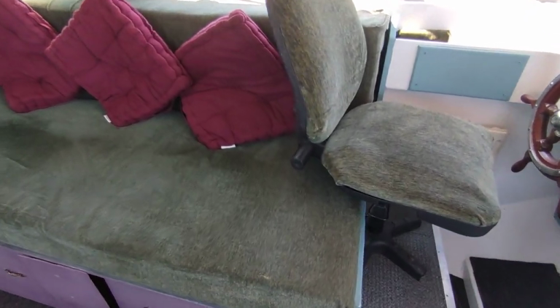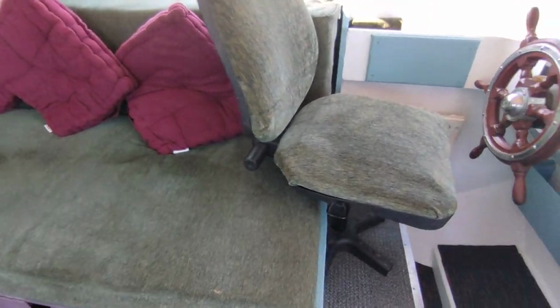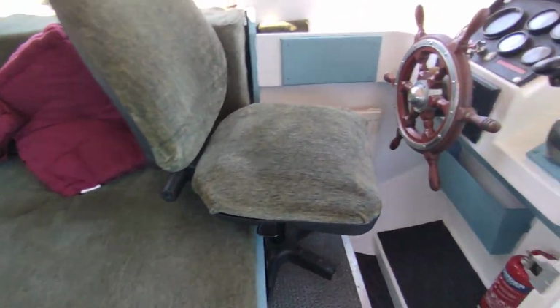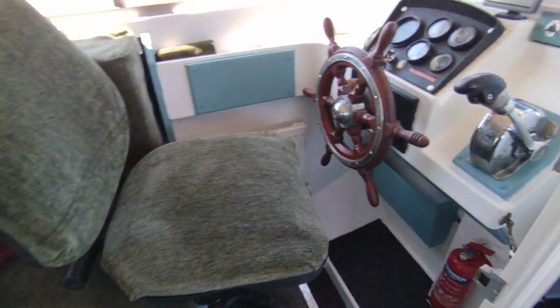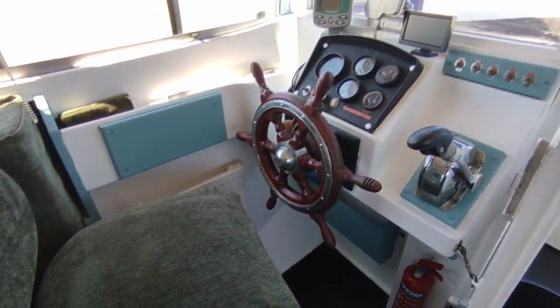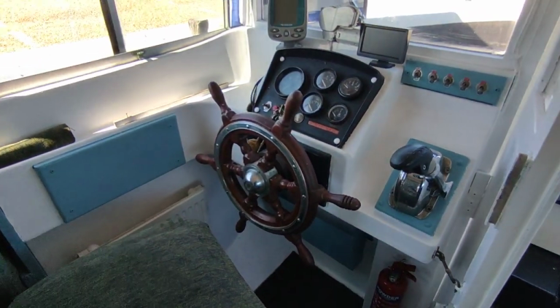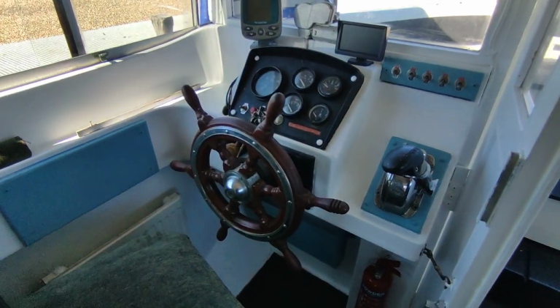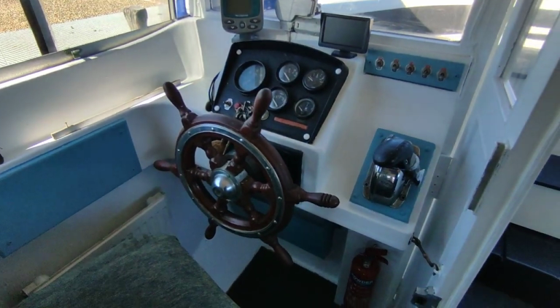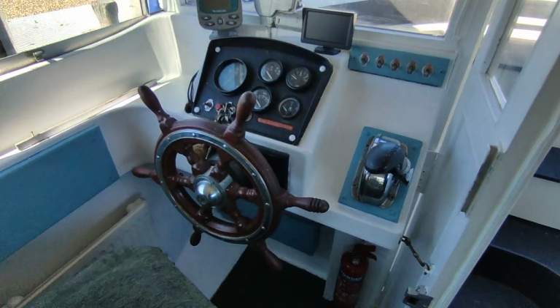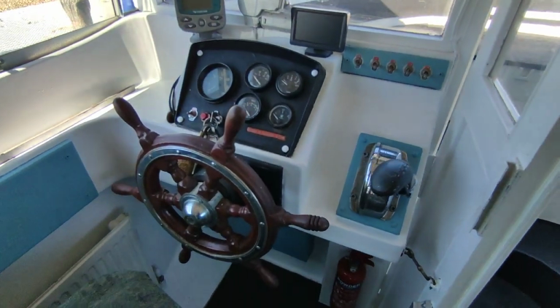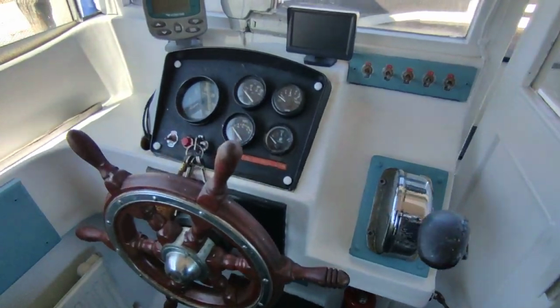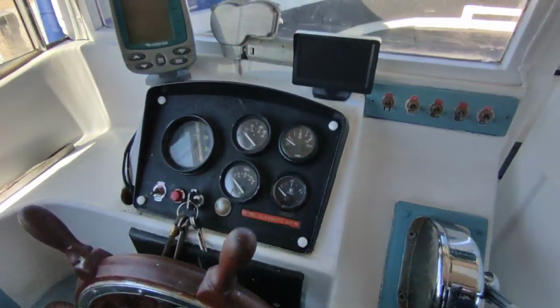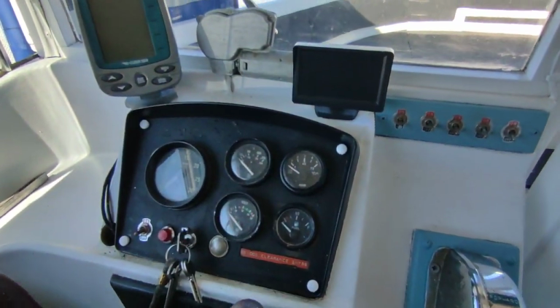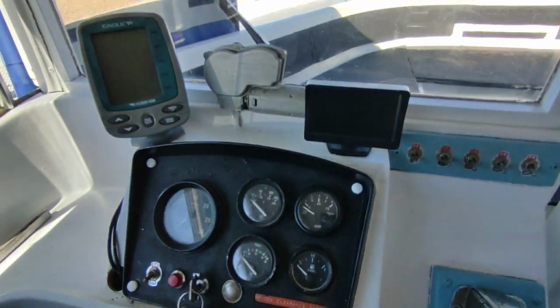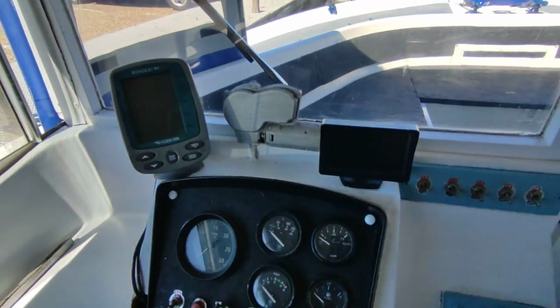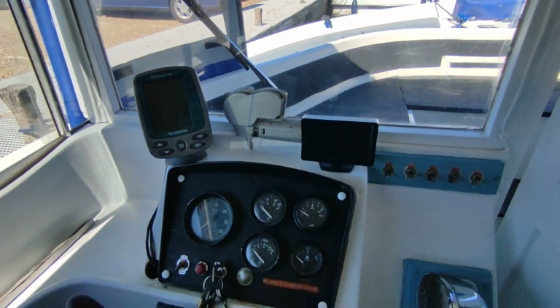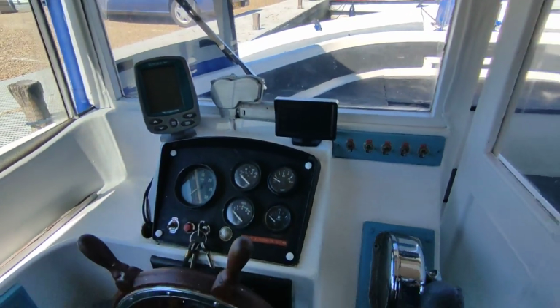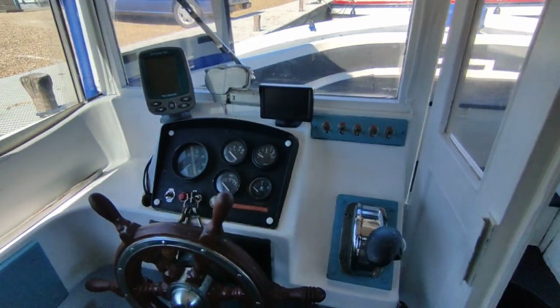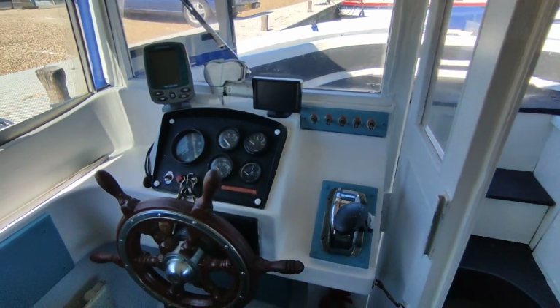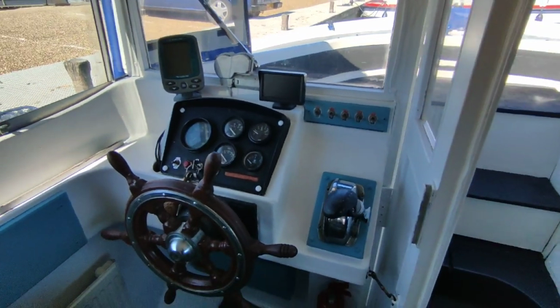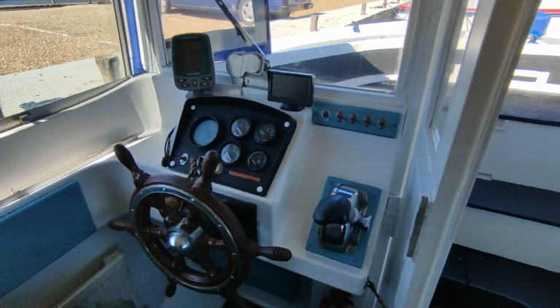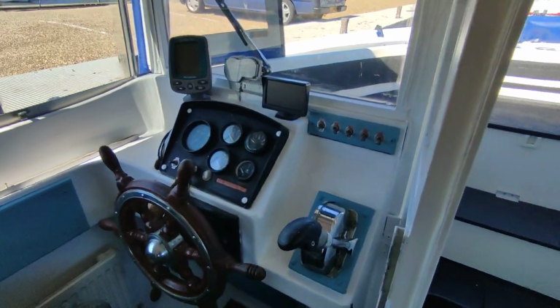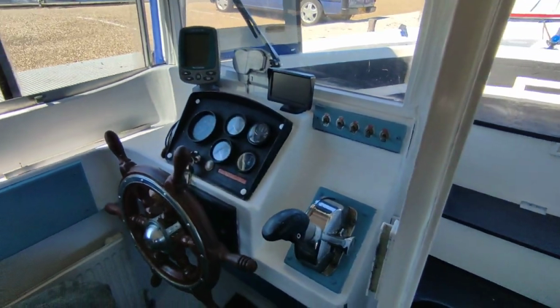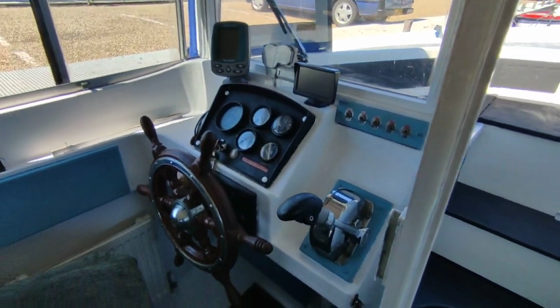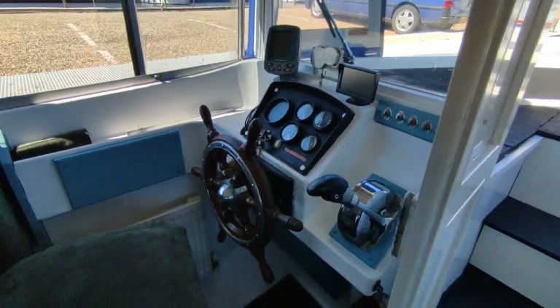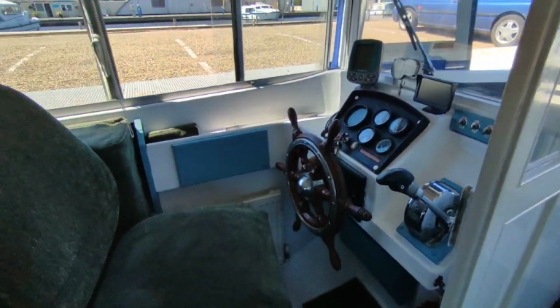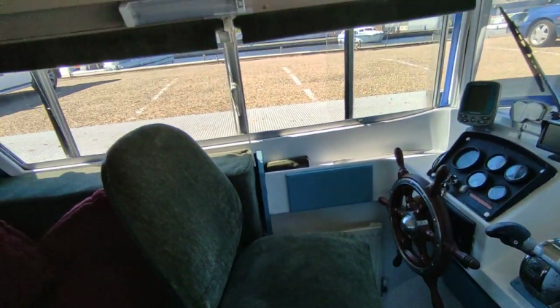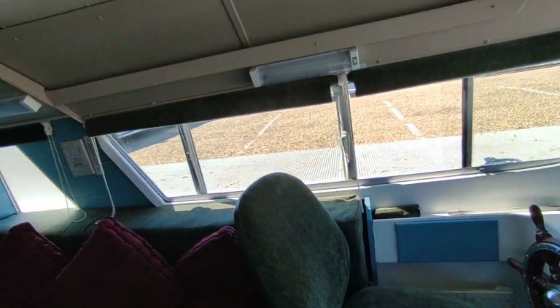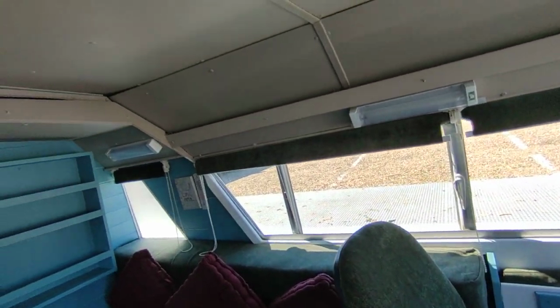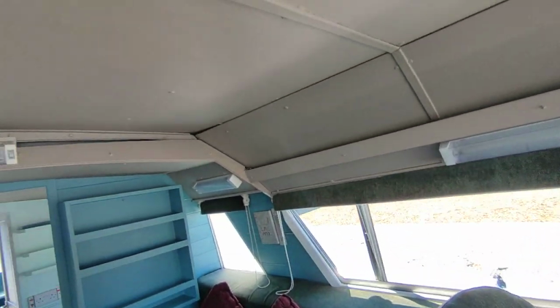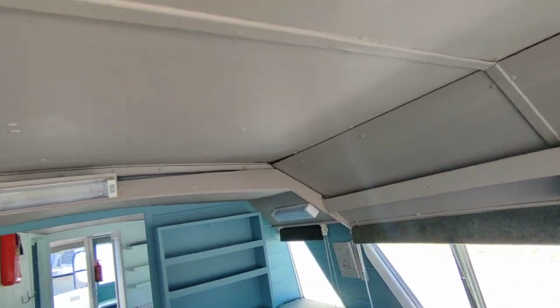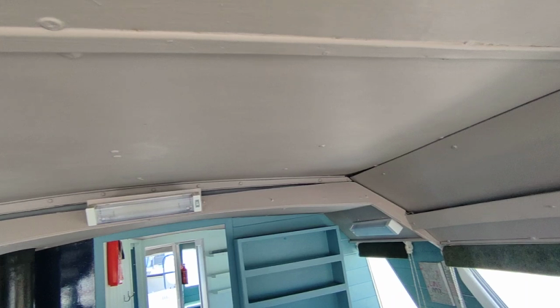Sofa which will also become a berth, reversing camera, looks like an Eagle fish finder, and a full sliding roof.